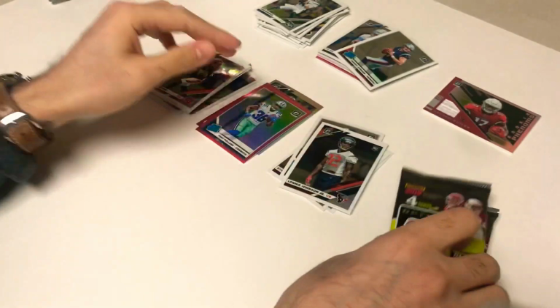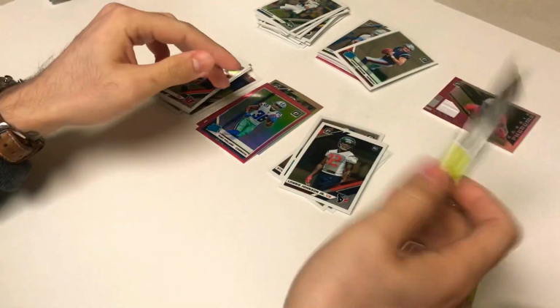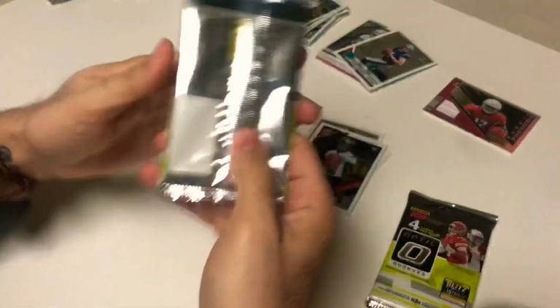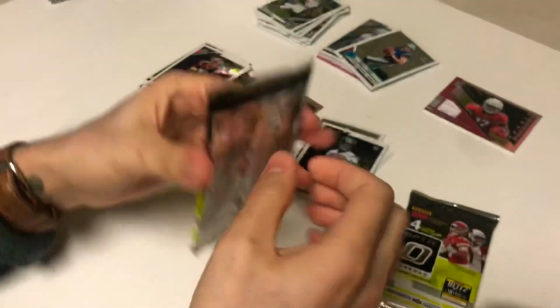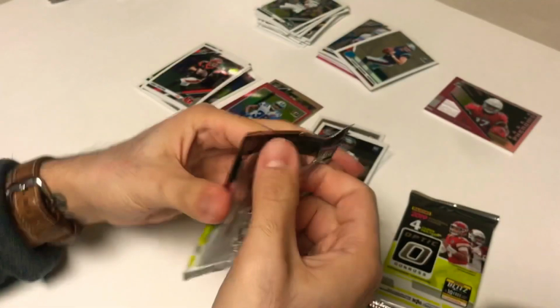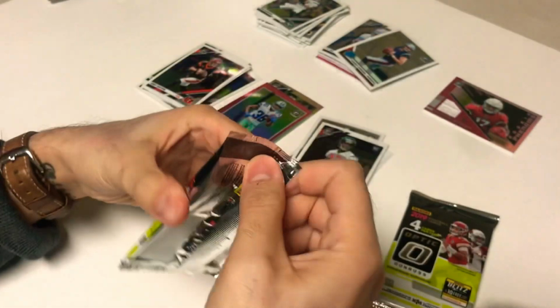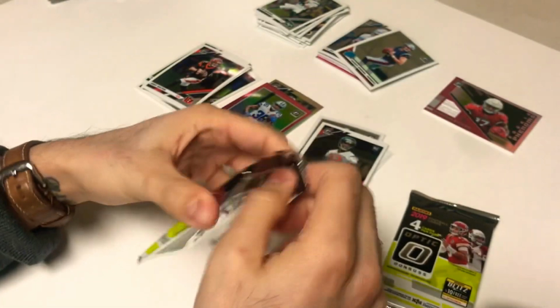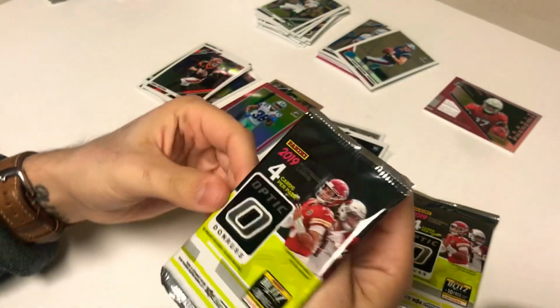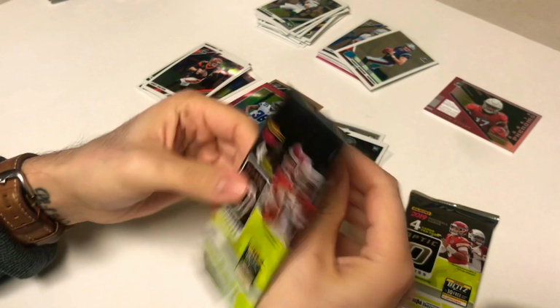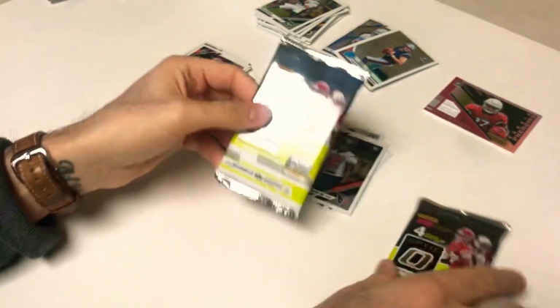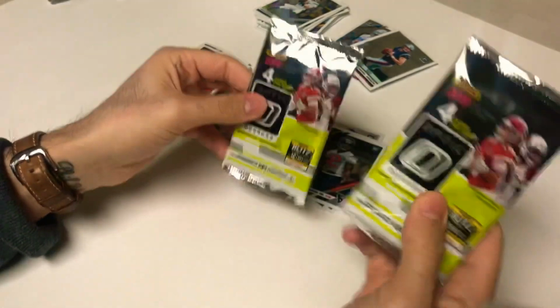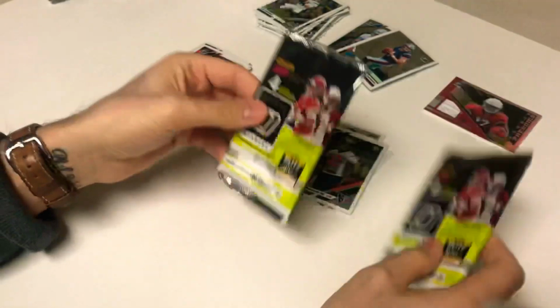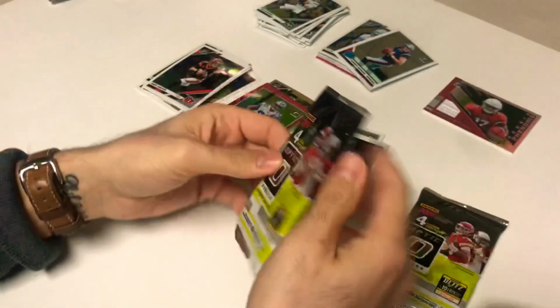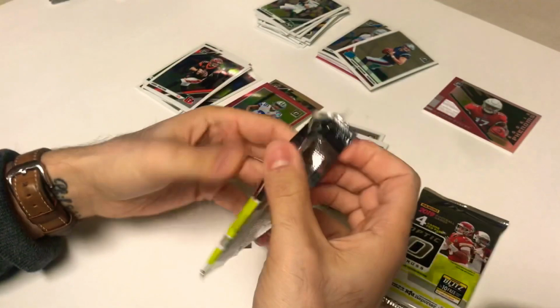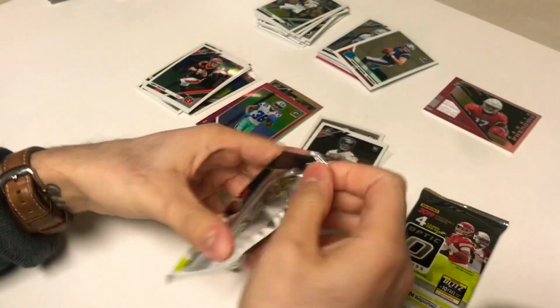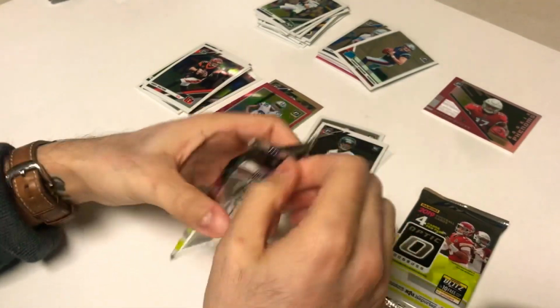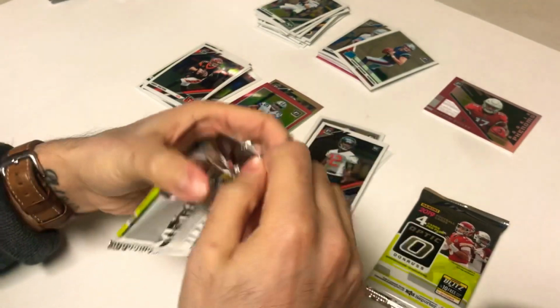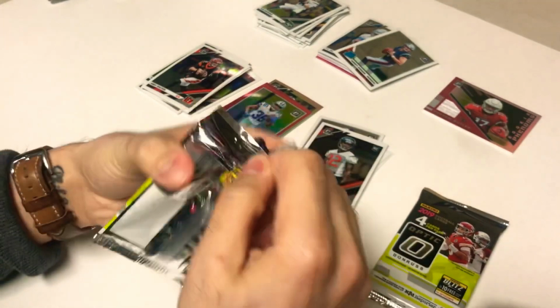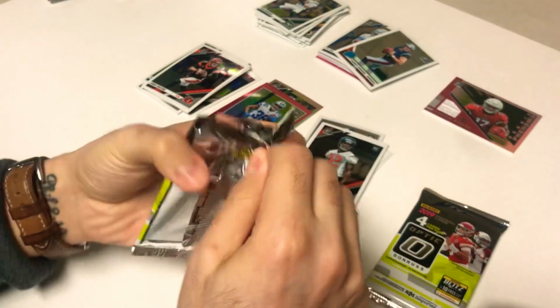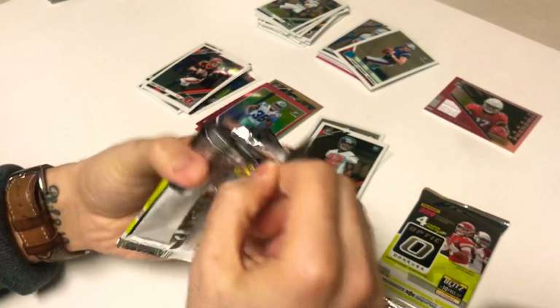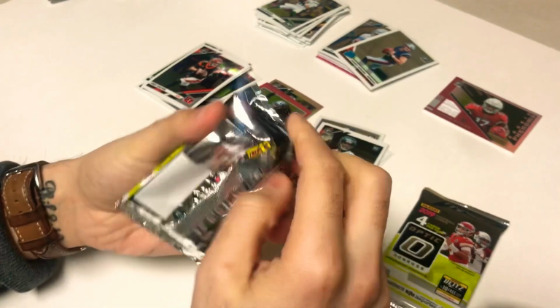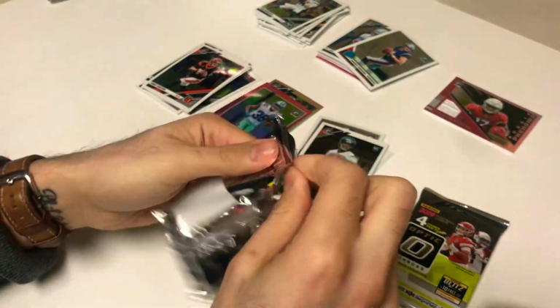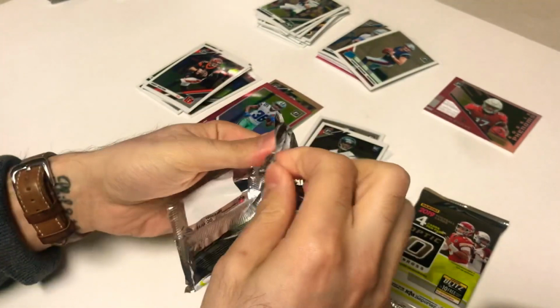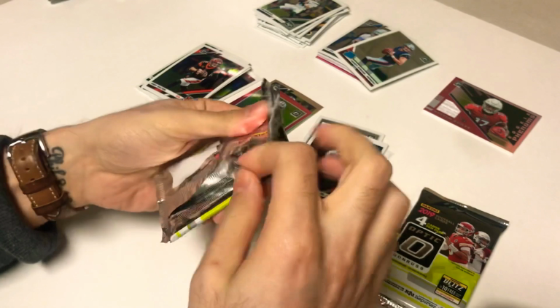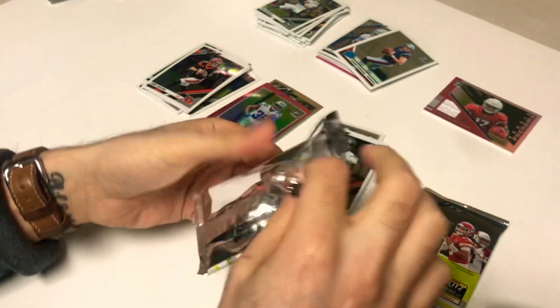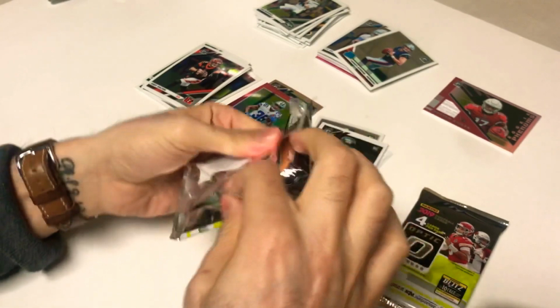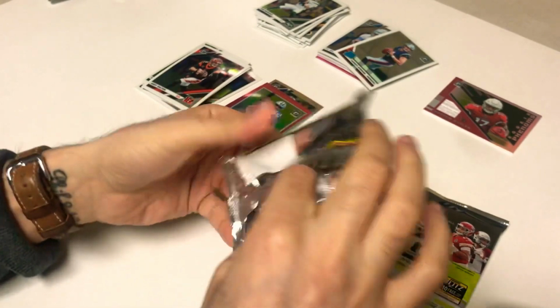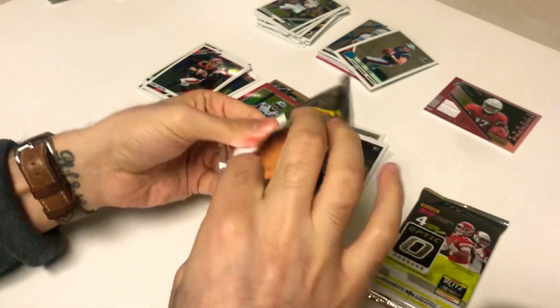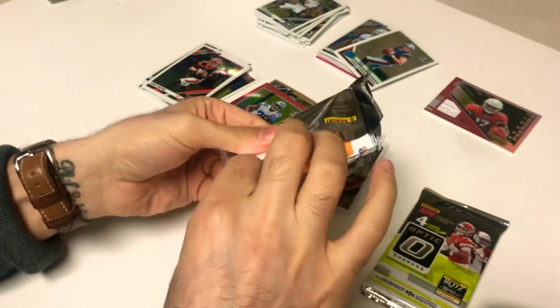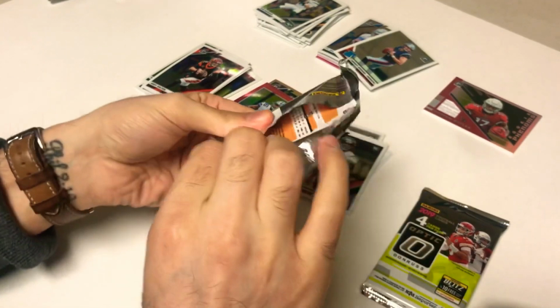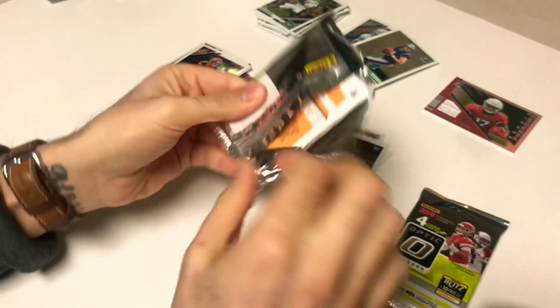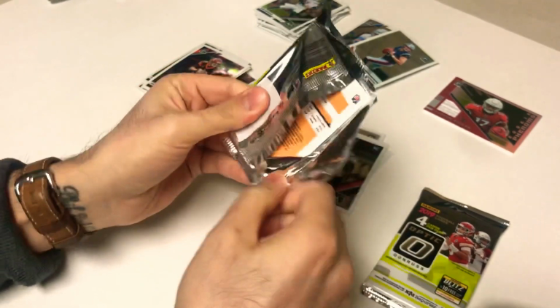And then a Lonnie Johnson rookie card. Two more packs to go, couple decent cards — Tony Pollard looking like the best card so far with that pink rated rookie.